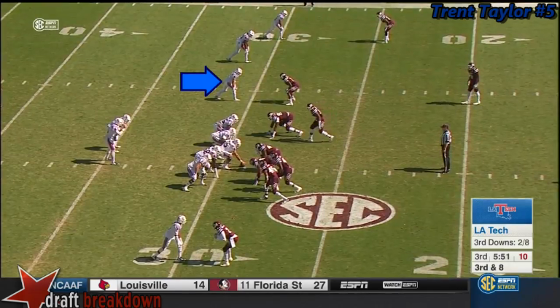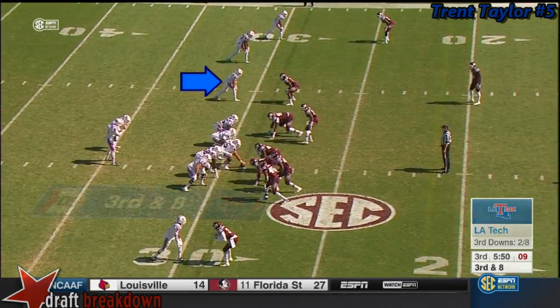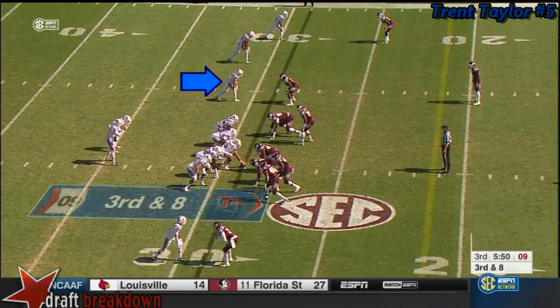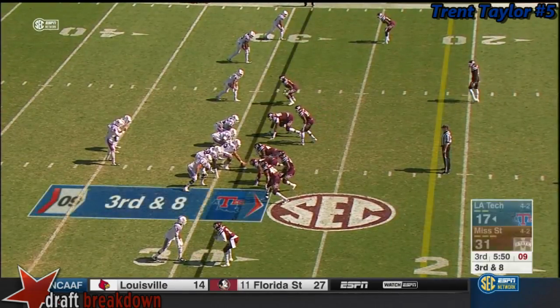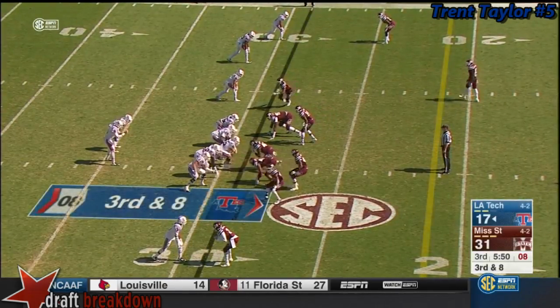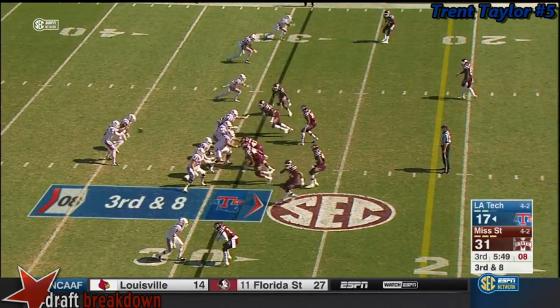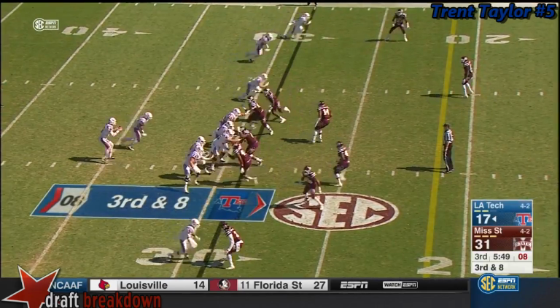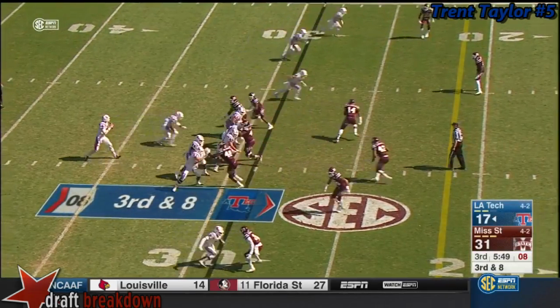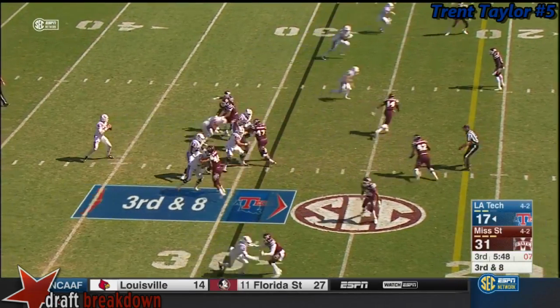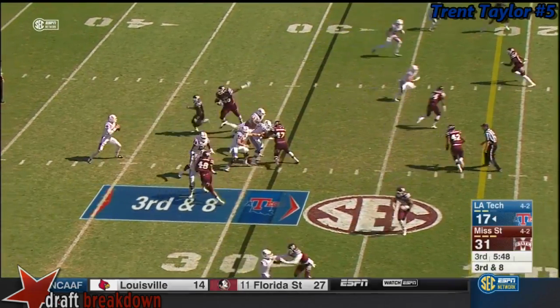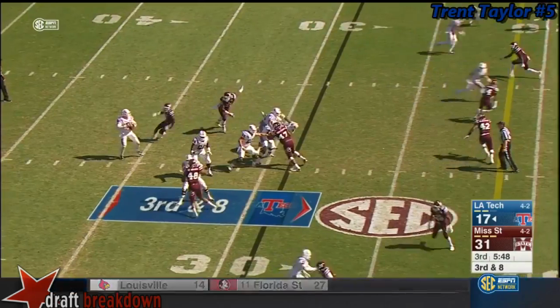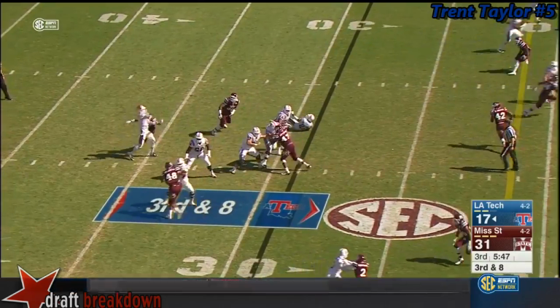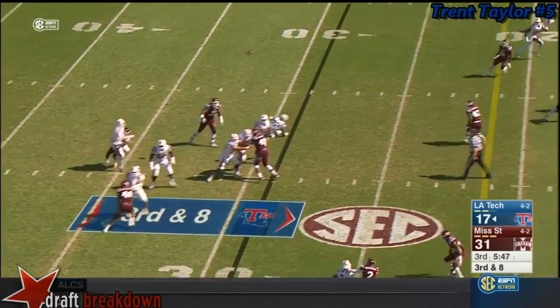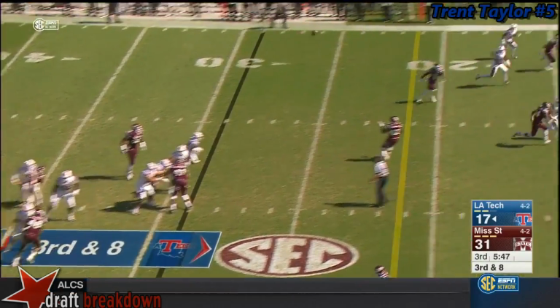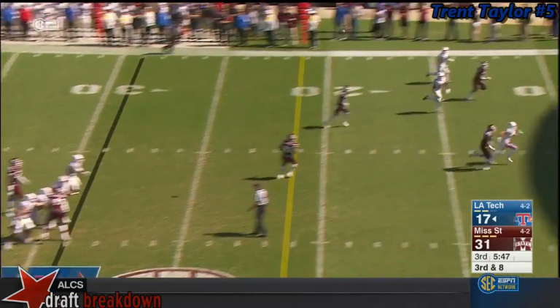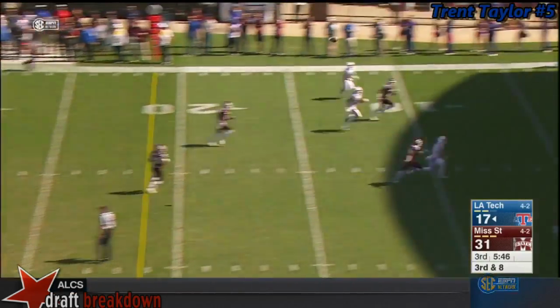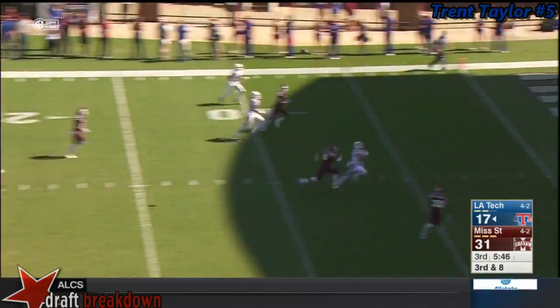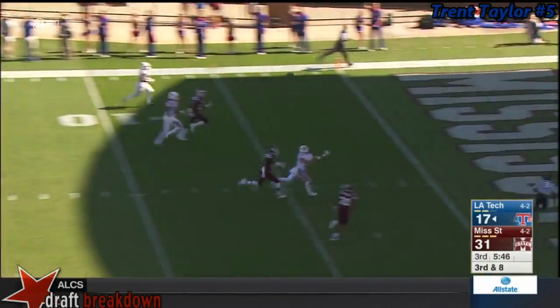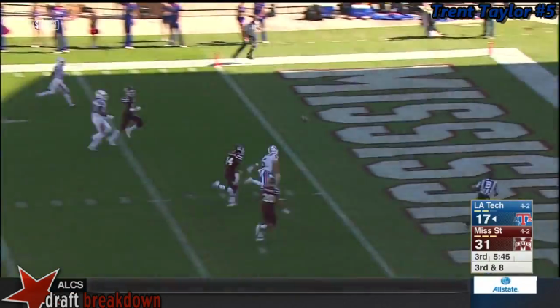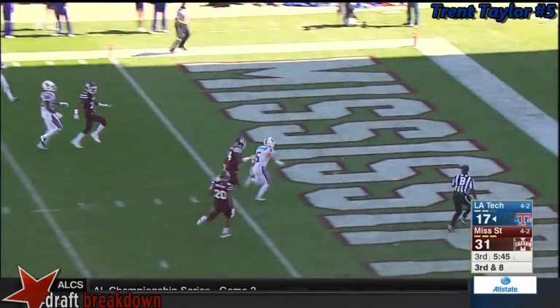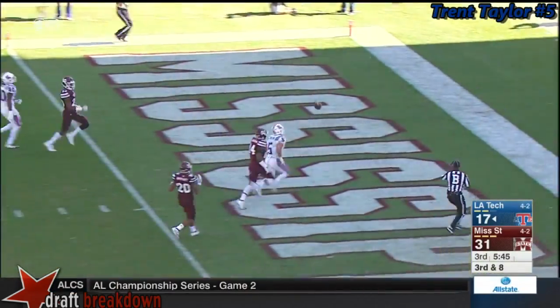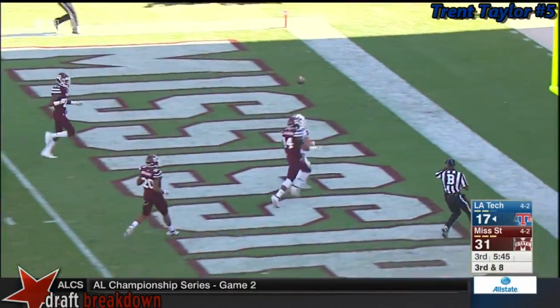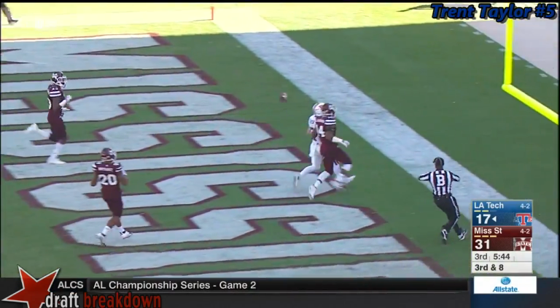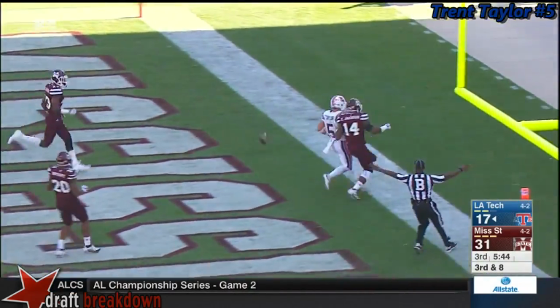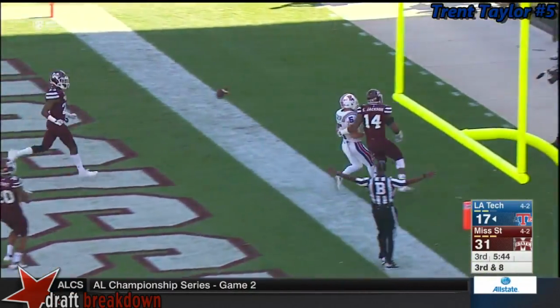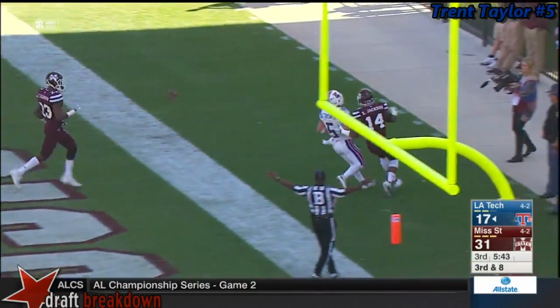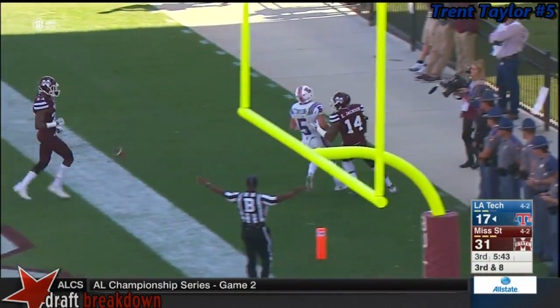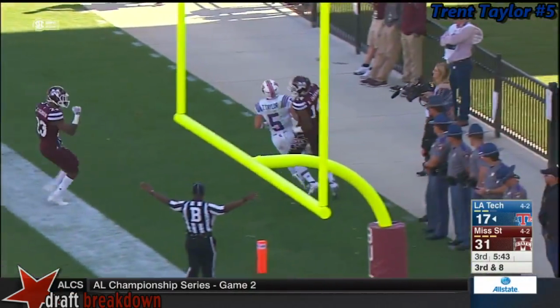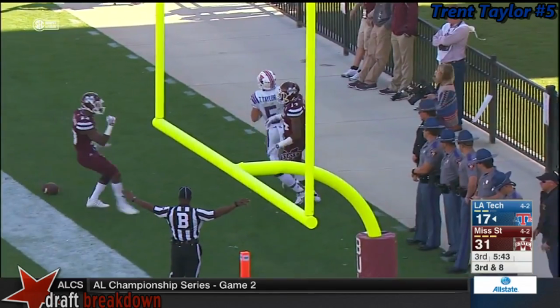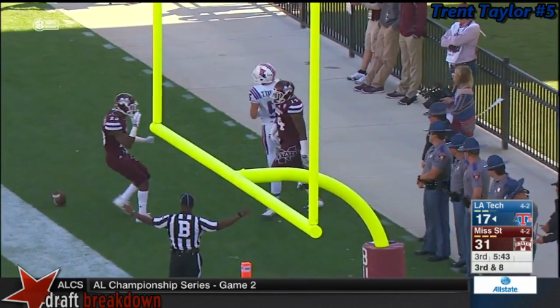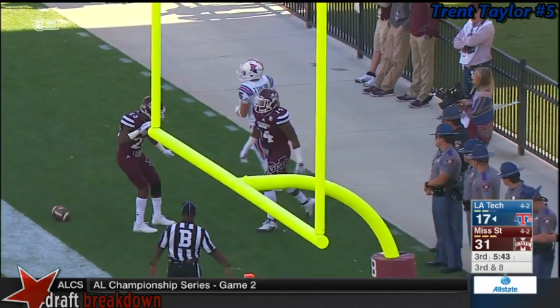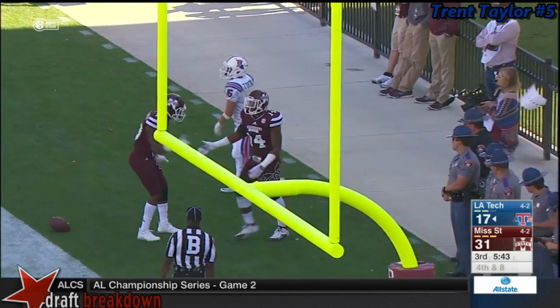There's 25% on third down. Pressure off the edge. Driscoll in the face of that pressure heaves long and over the head of Taylor. Incomplete.